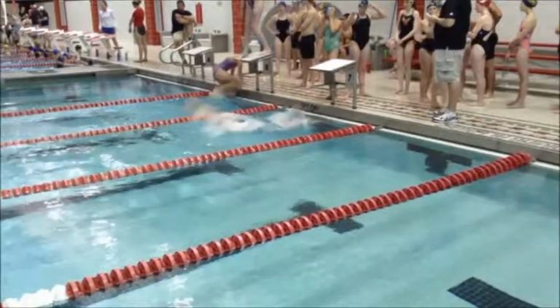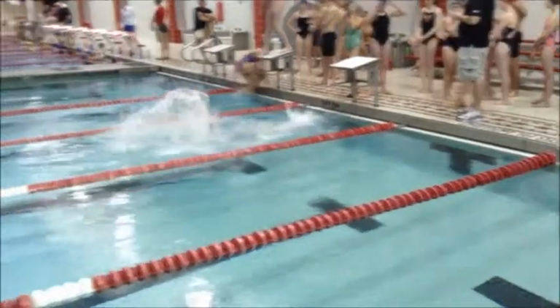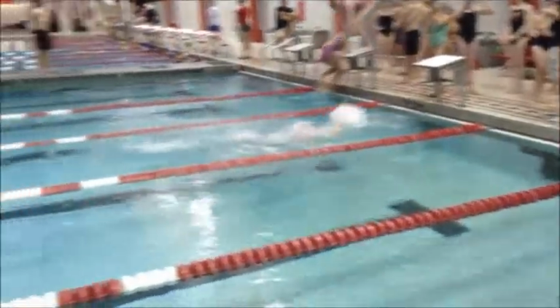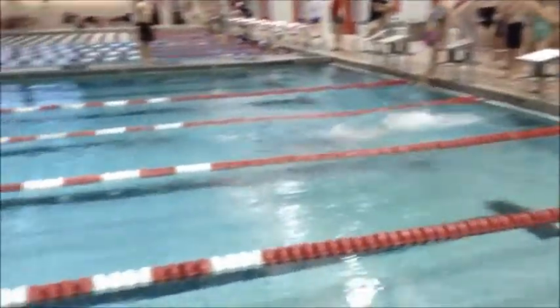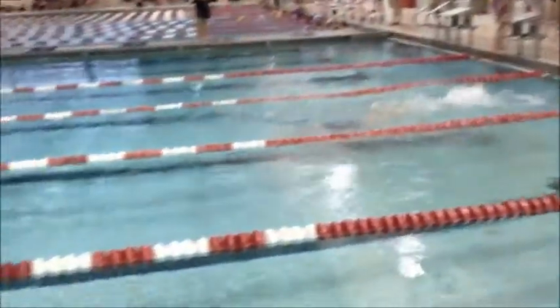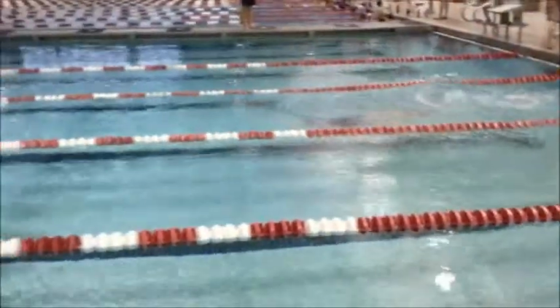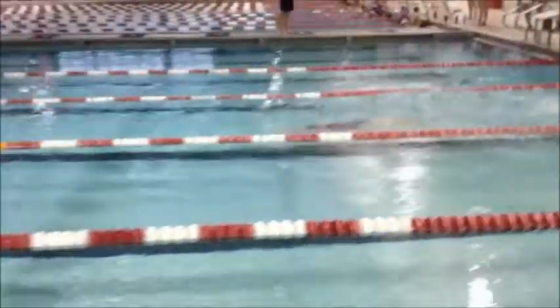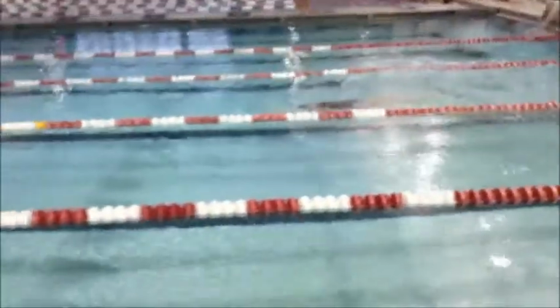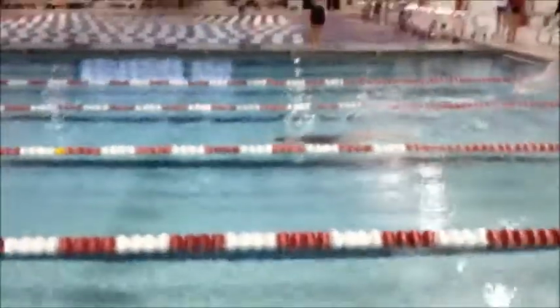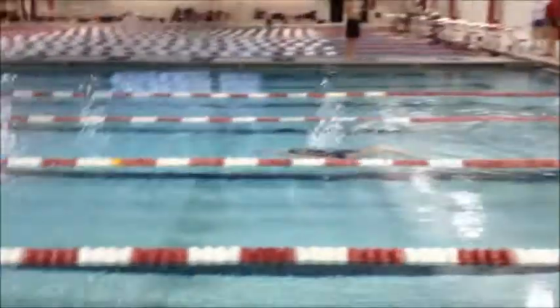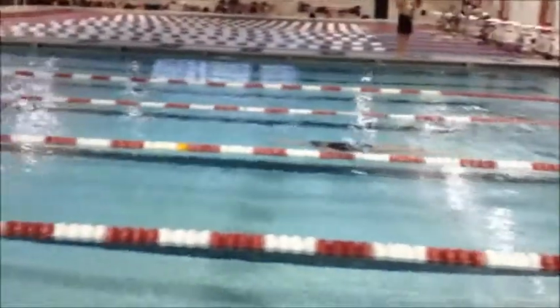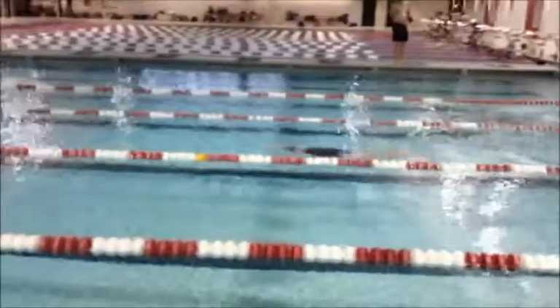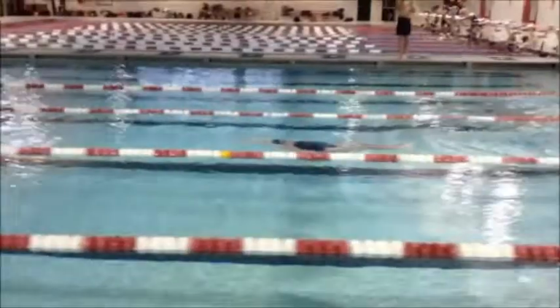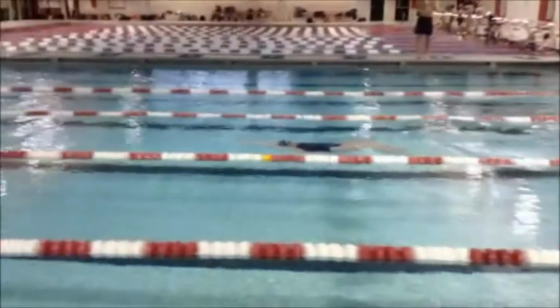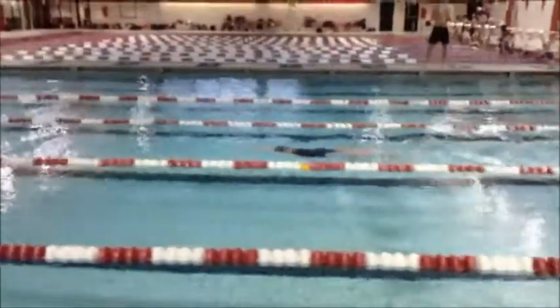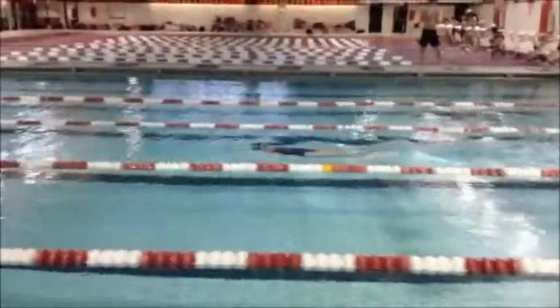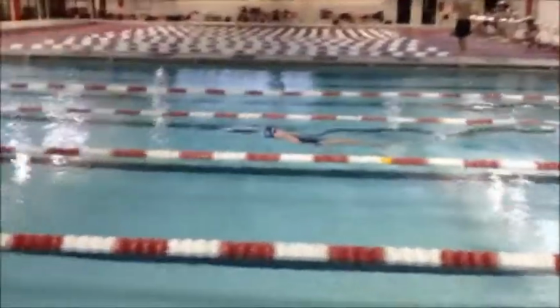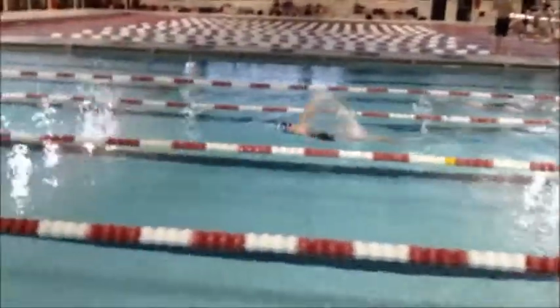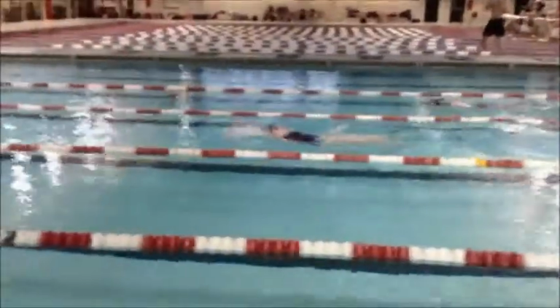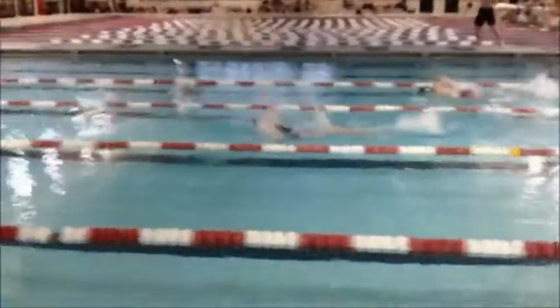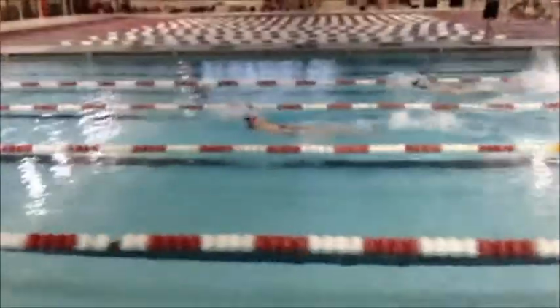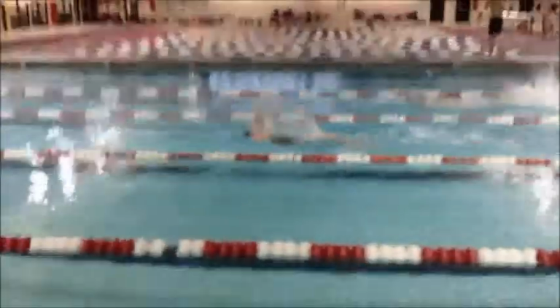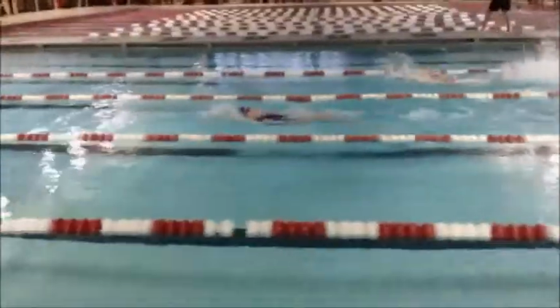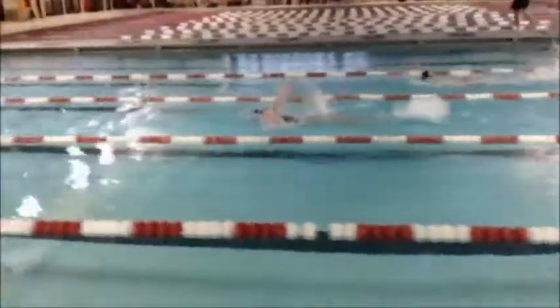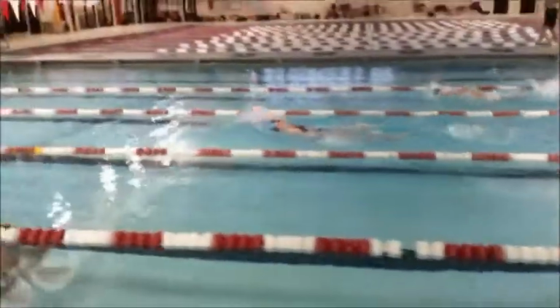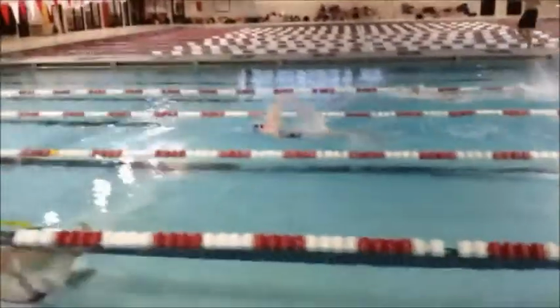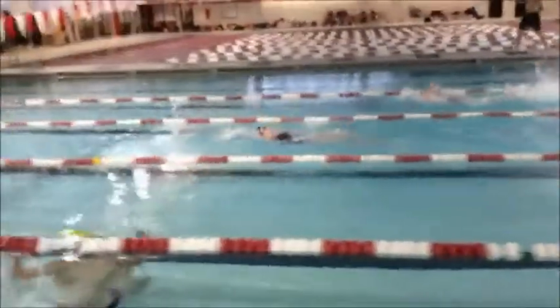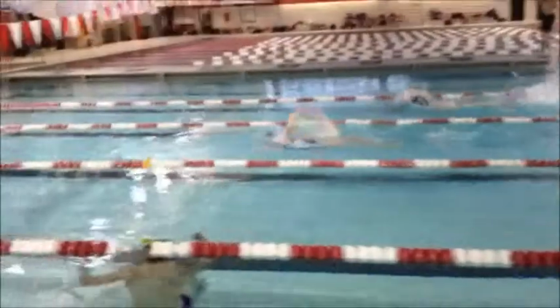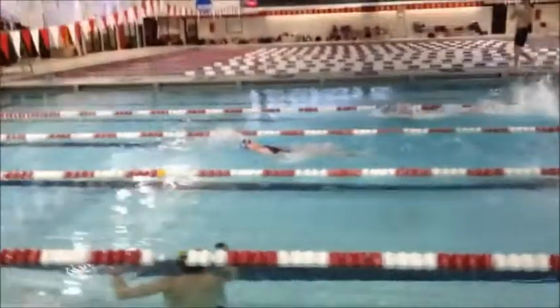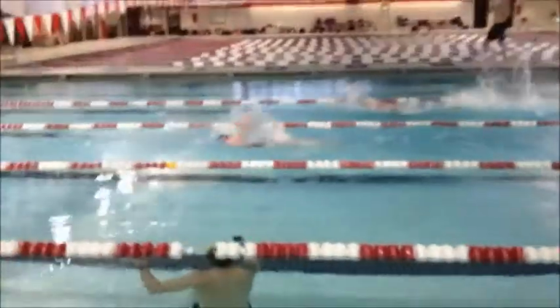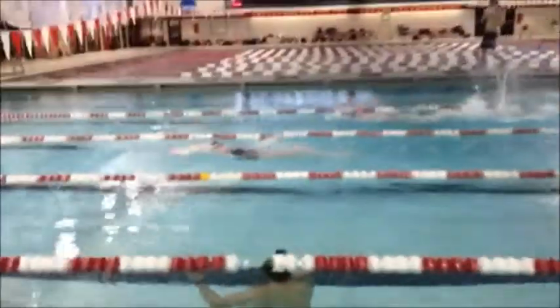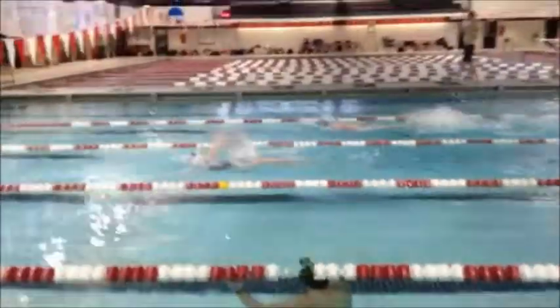Here's Jenna's backstroke. Good dolphins off the wall there, and as you come up you did a great straight arm recovery.